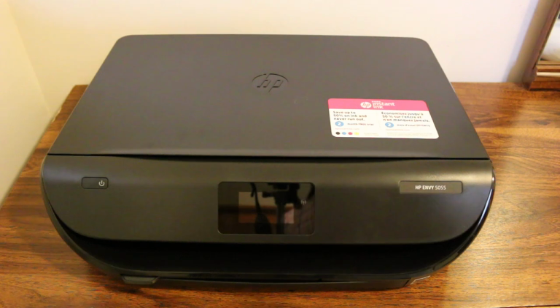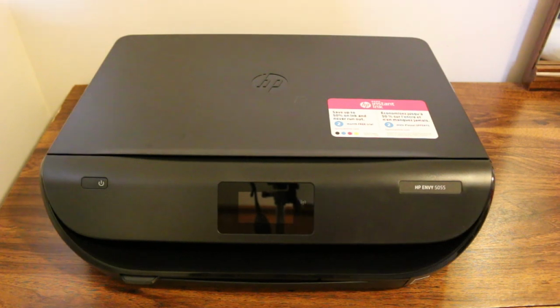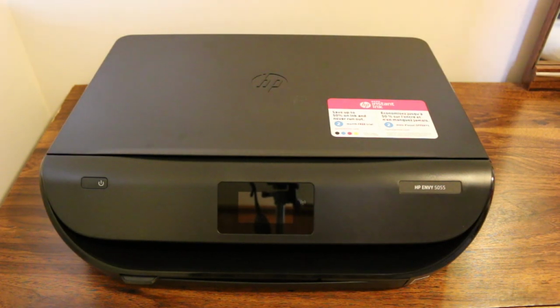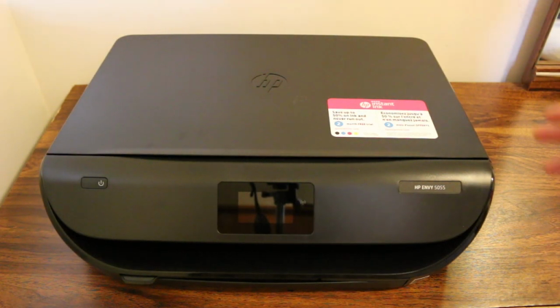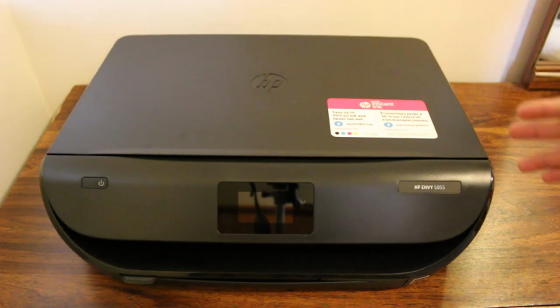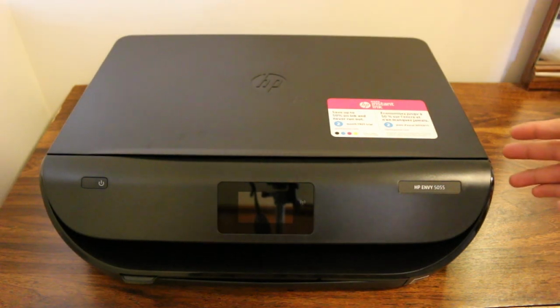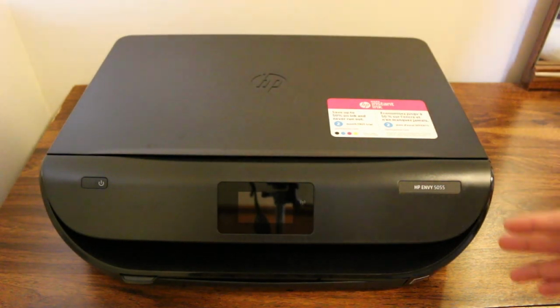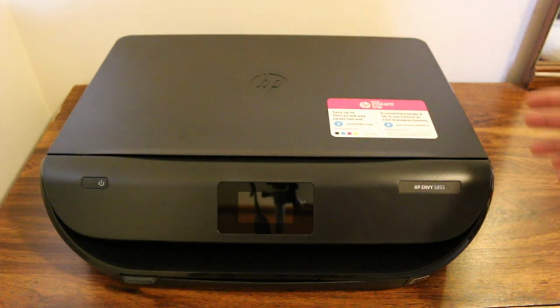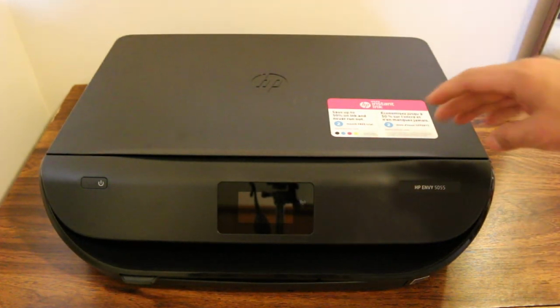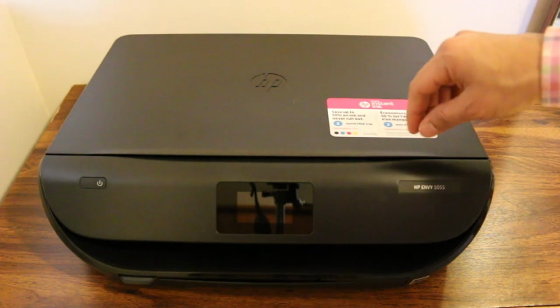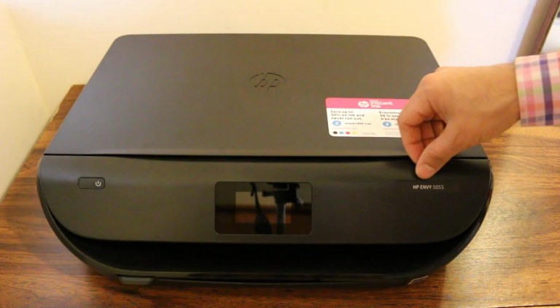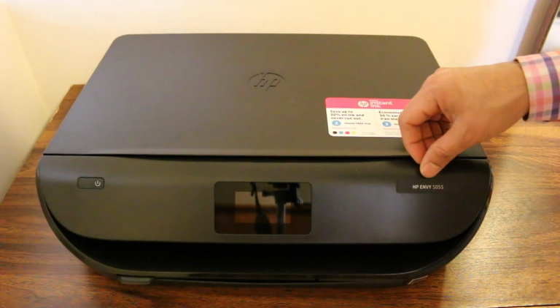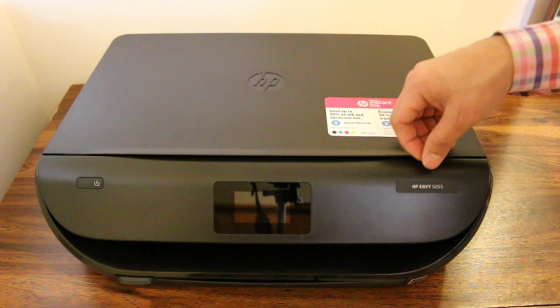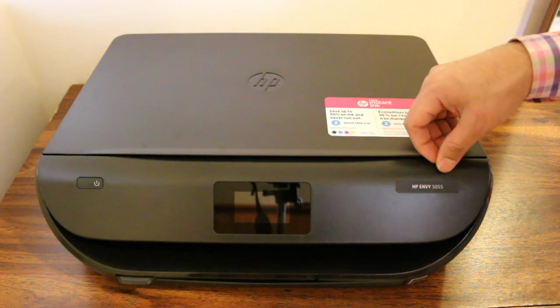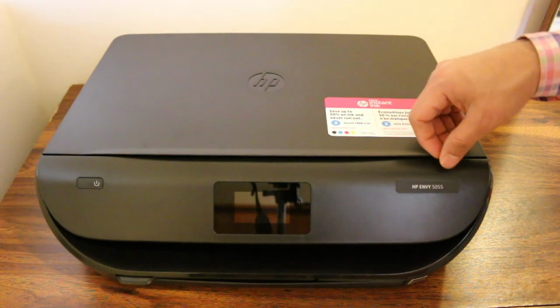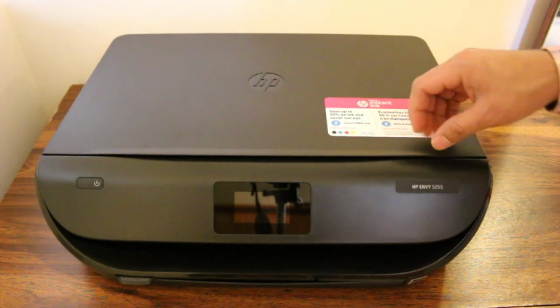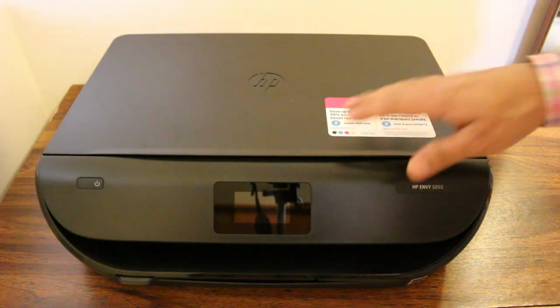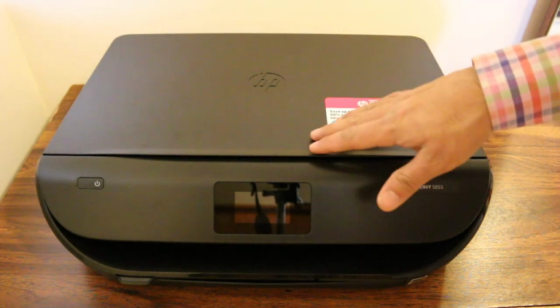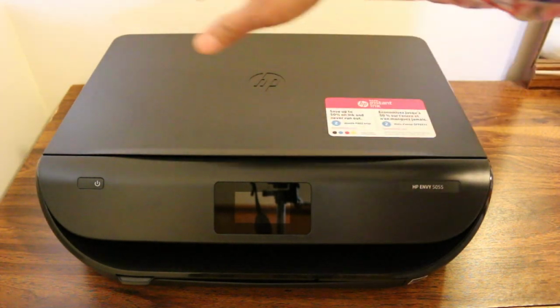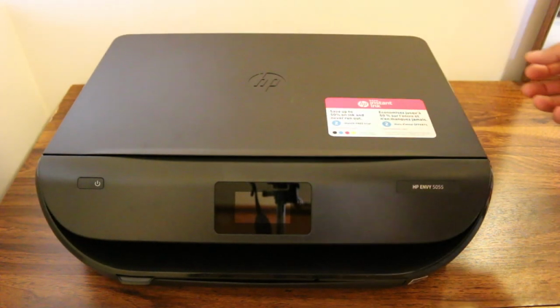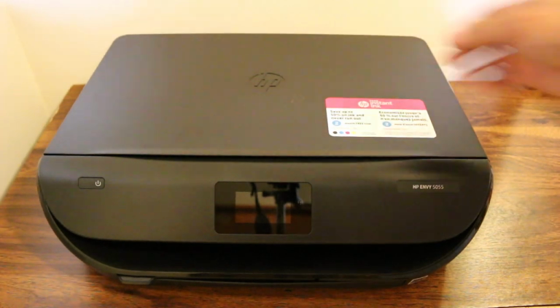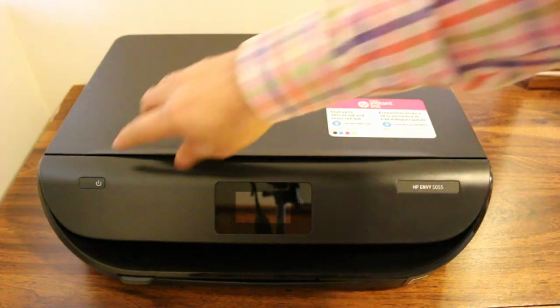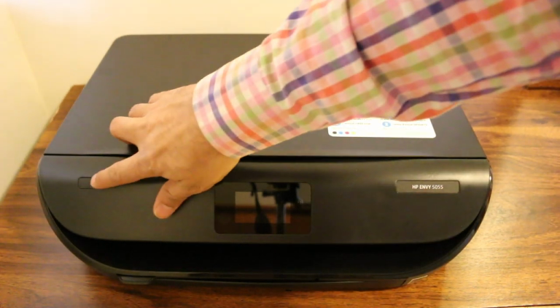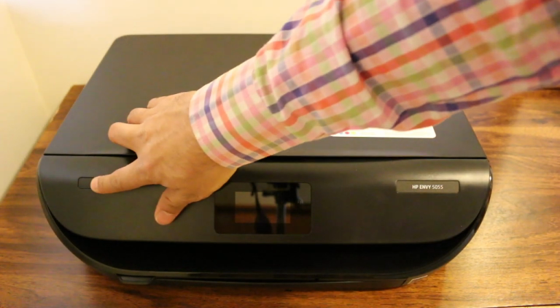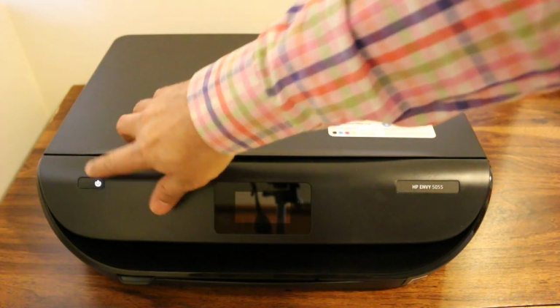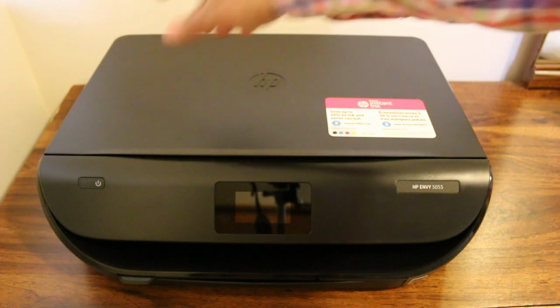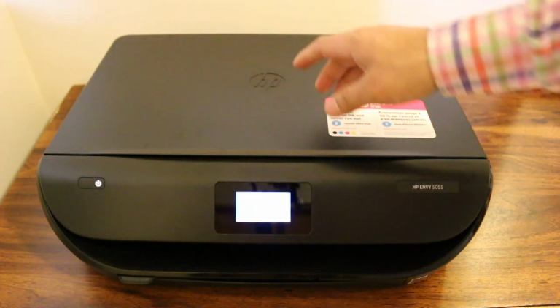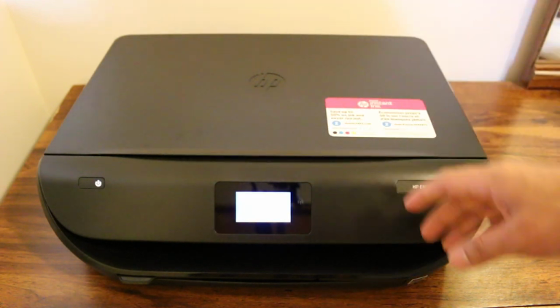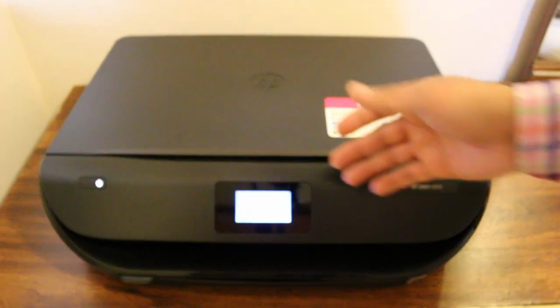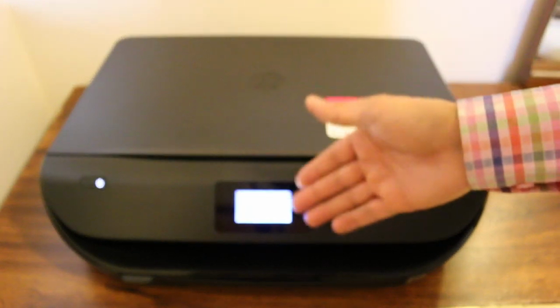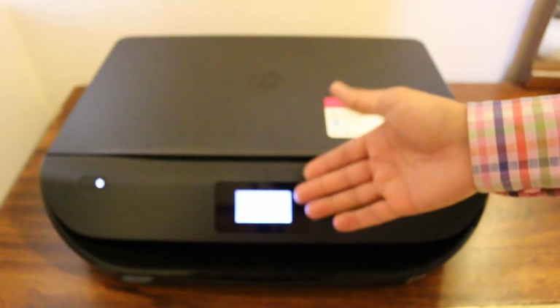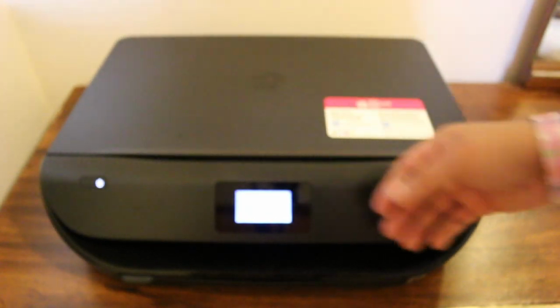Hi, today's video is regarding how to replace ink cartridges in the HP Envy 5055 all-in-one printer. The first step is to switch on the printer and wait for the display to come up.